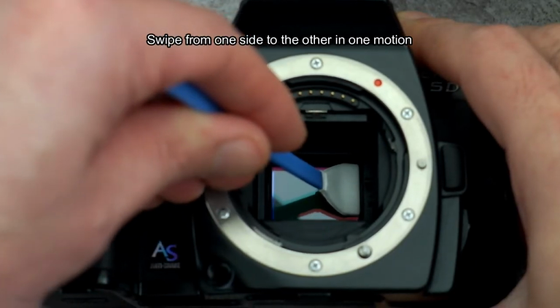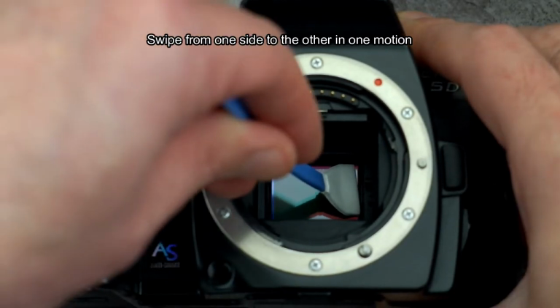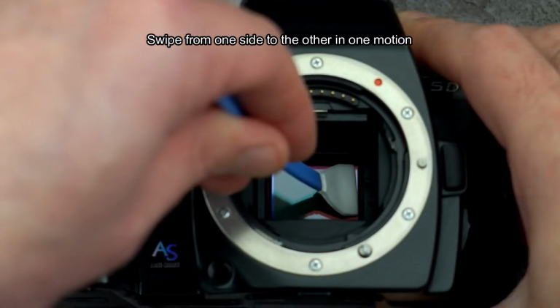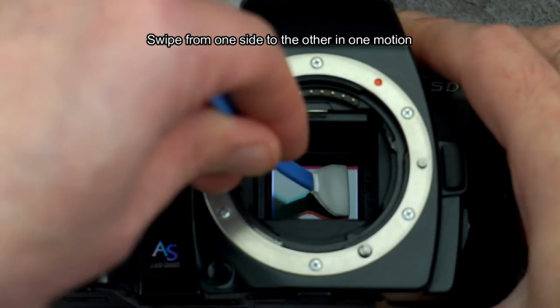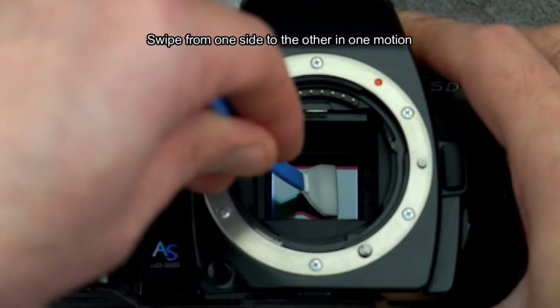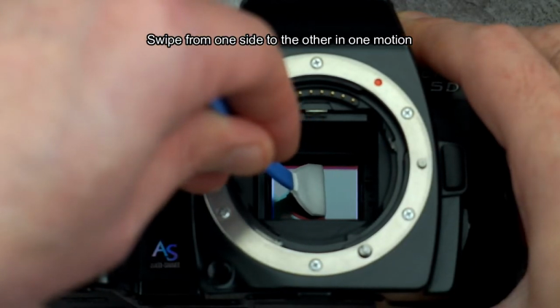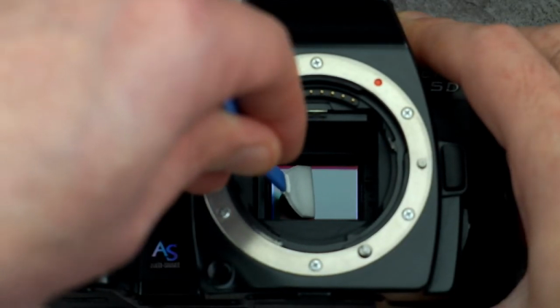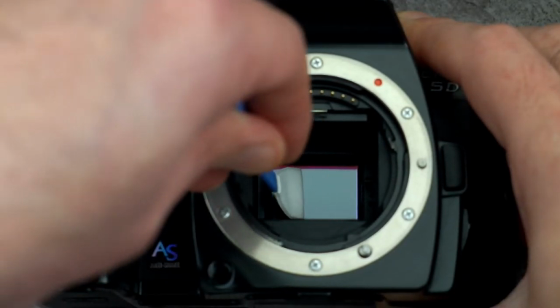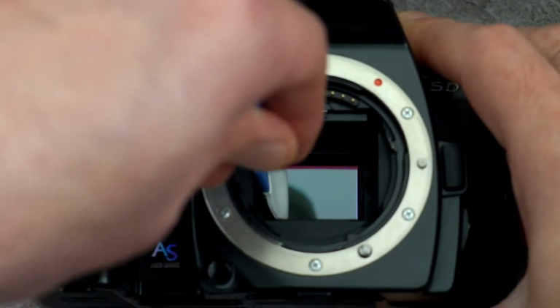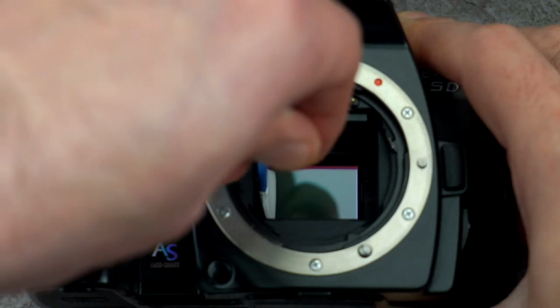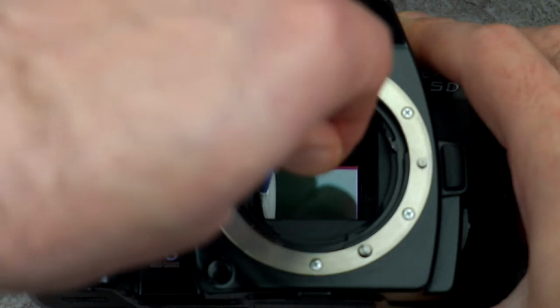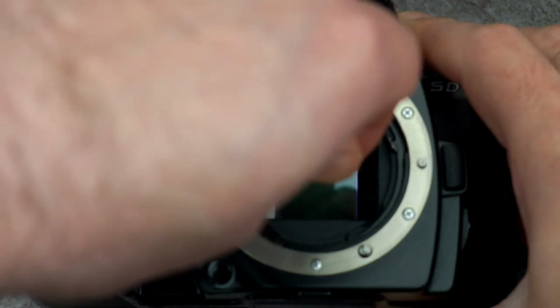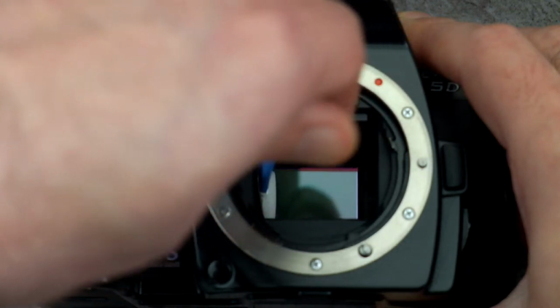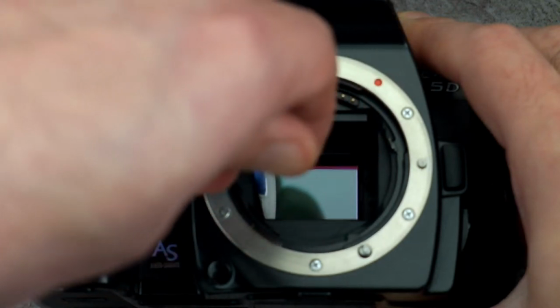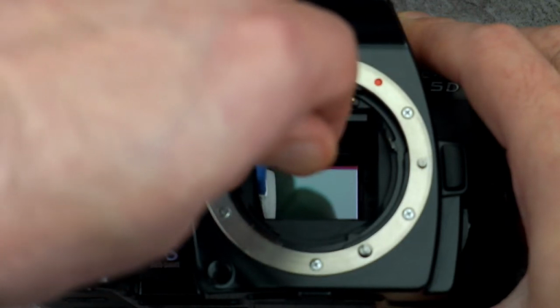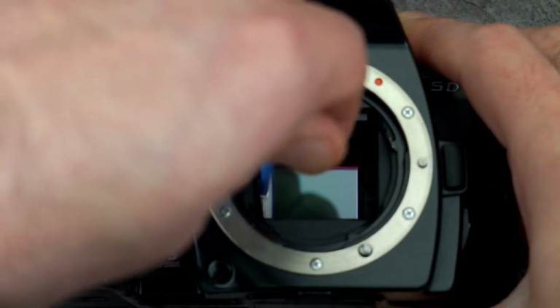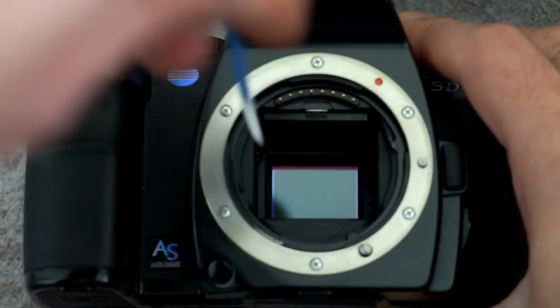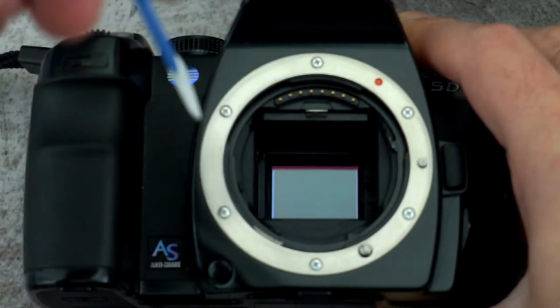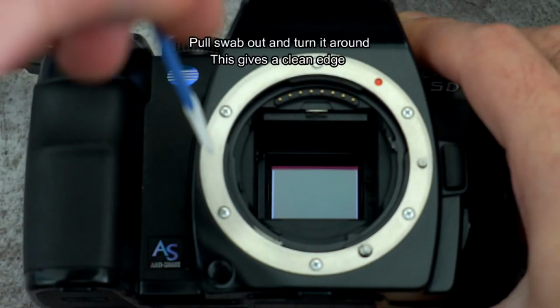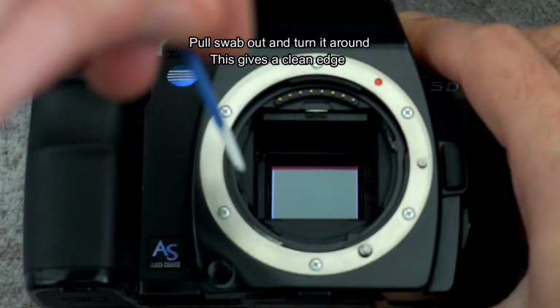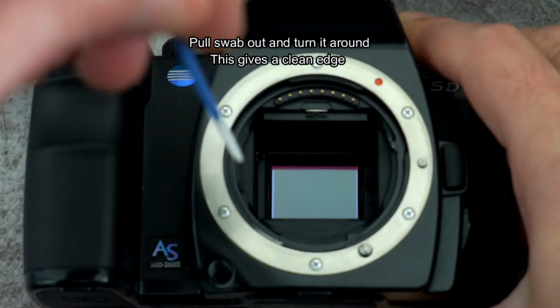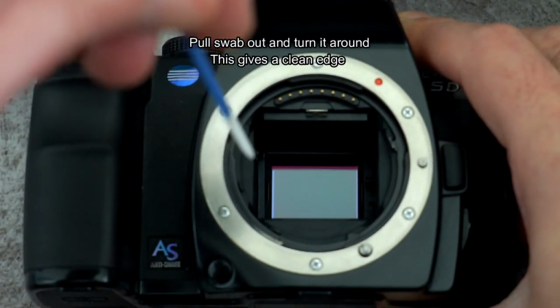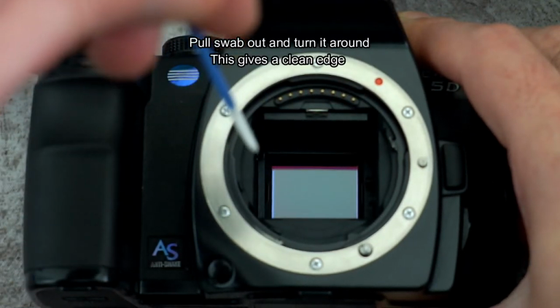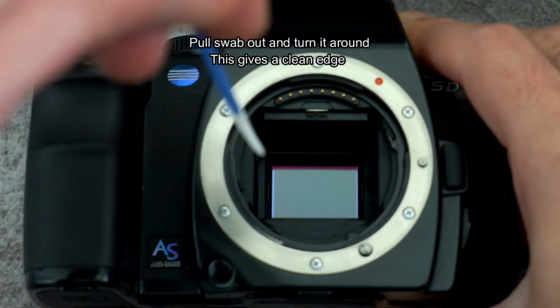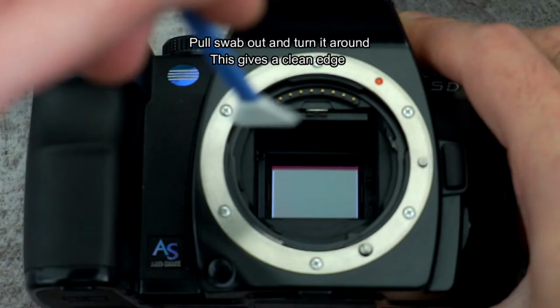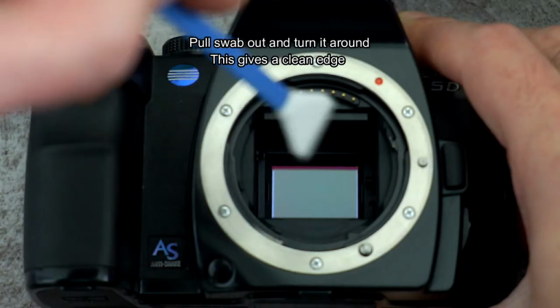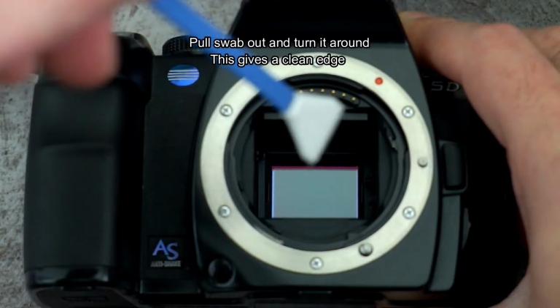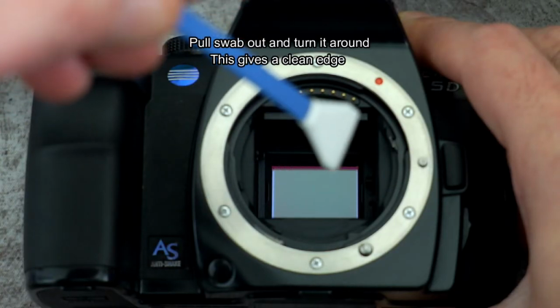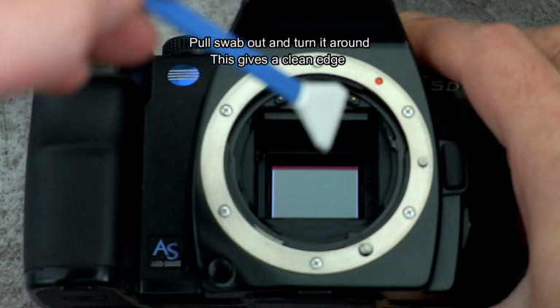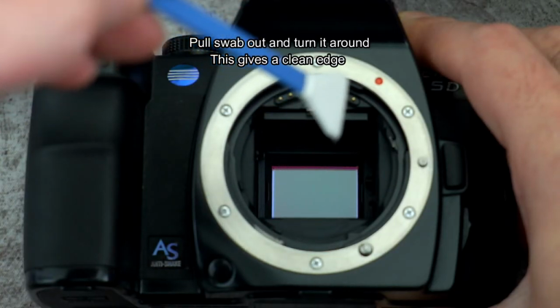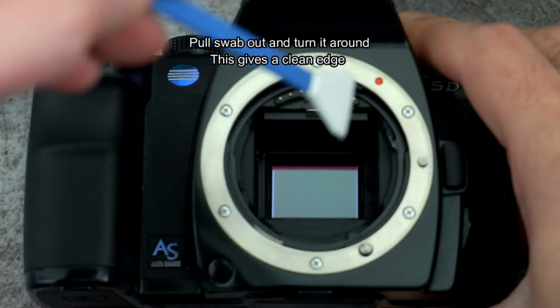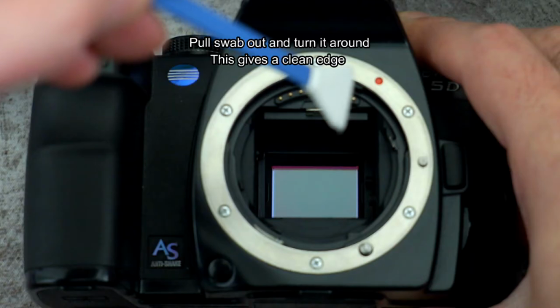It doesn't matter which side you start from — go from one side and do one firm, full pull straight across the sensor. Then stop and take the swab out.